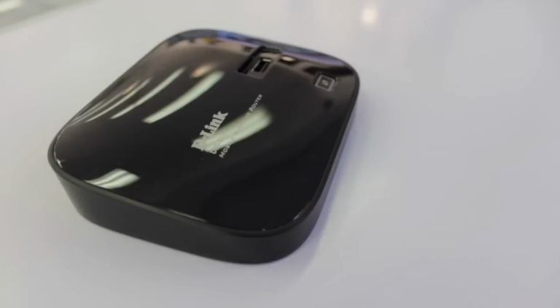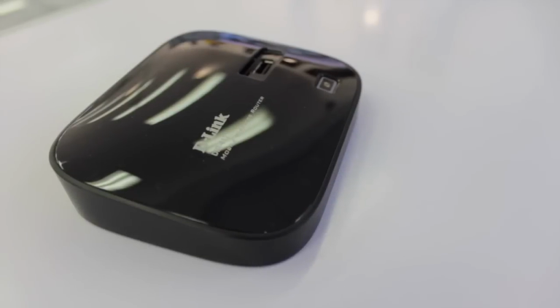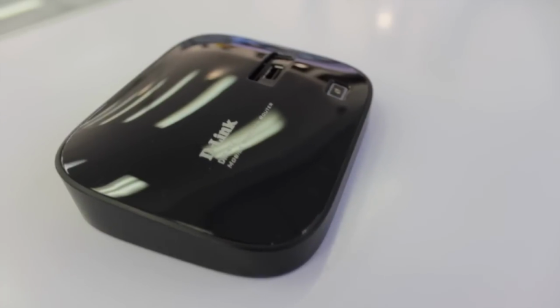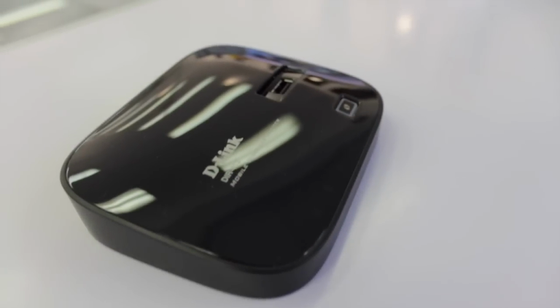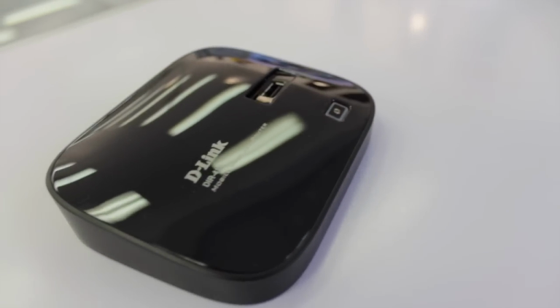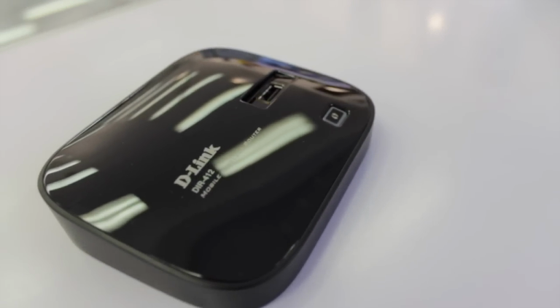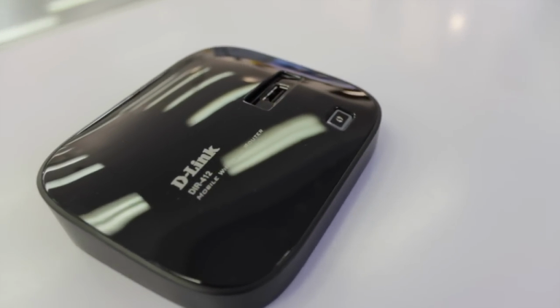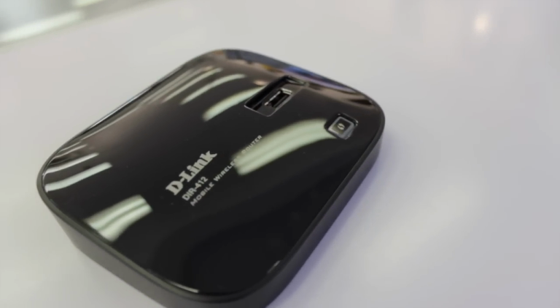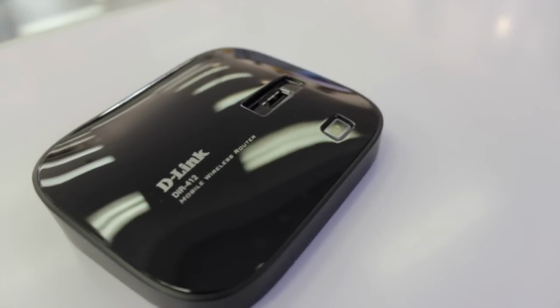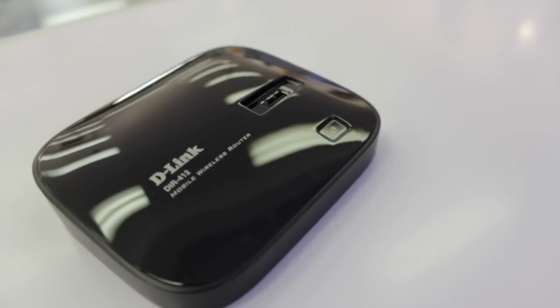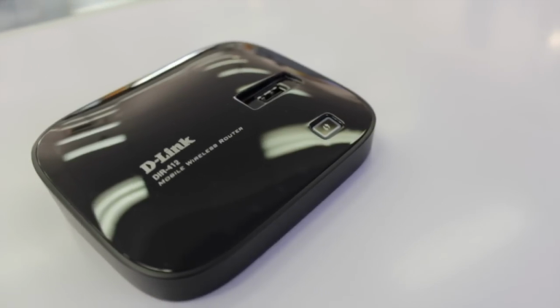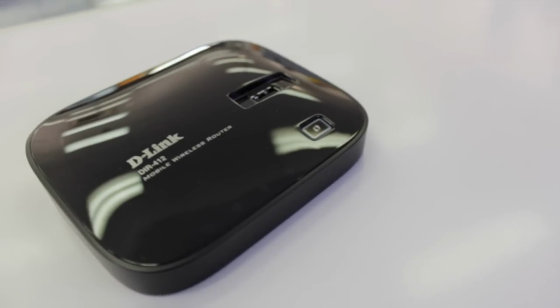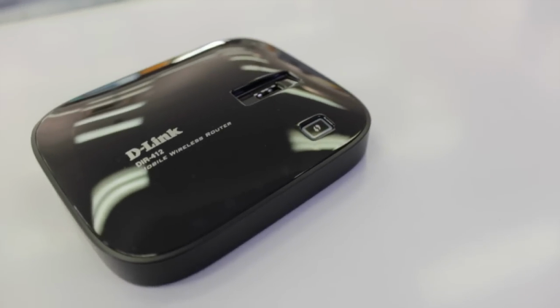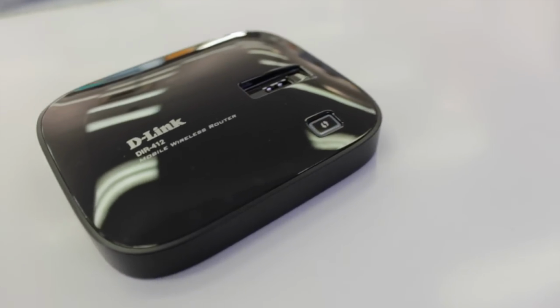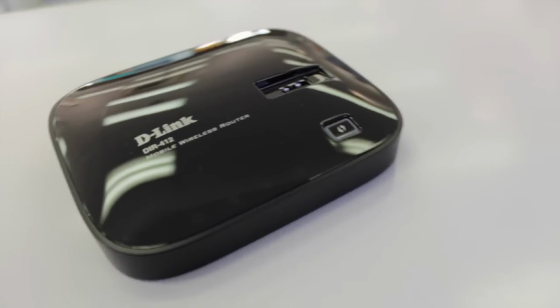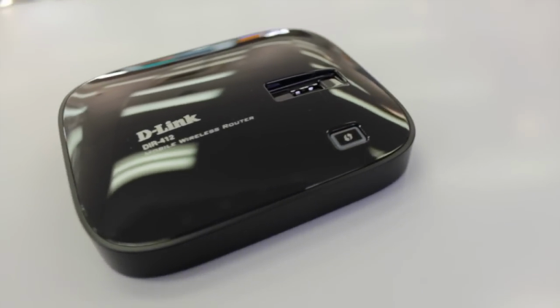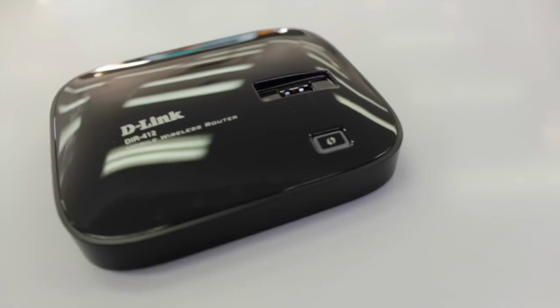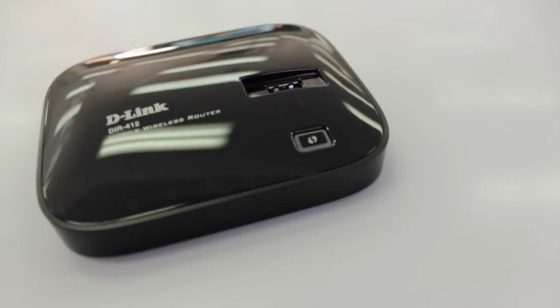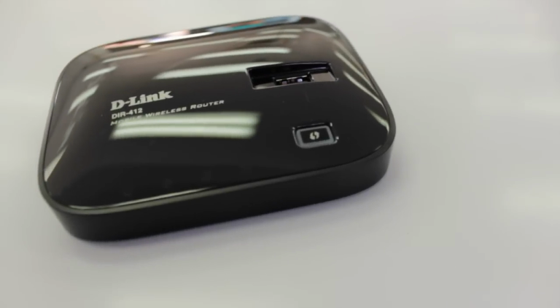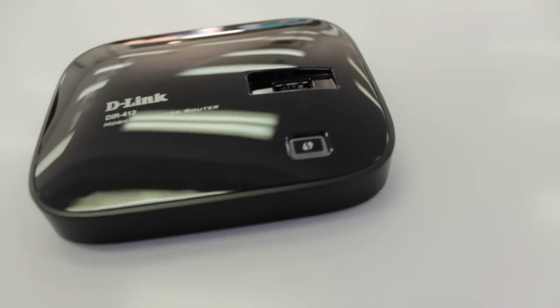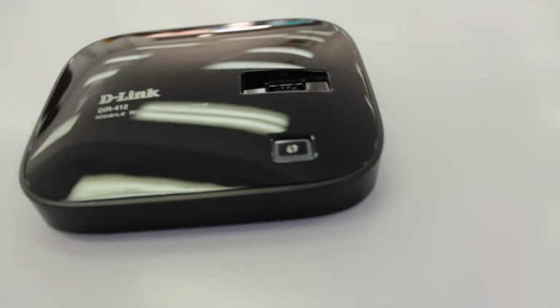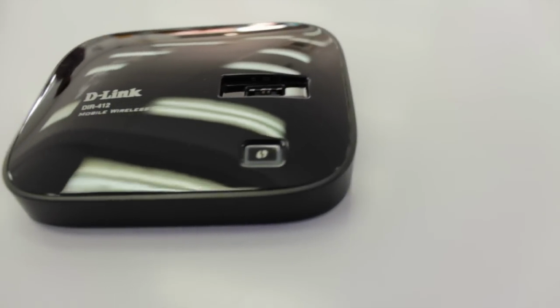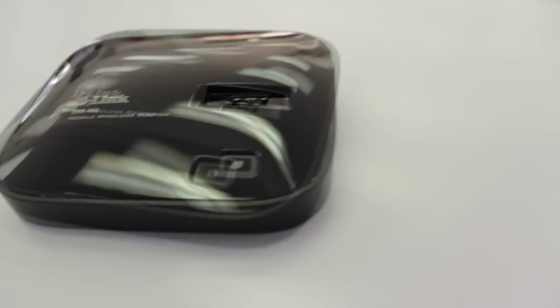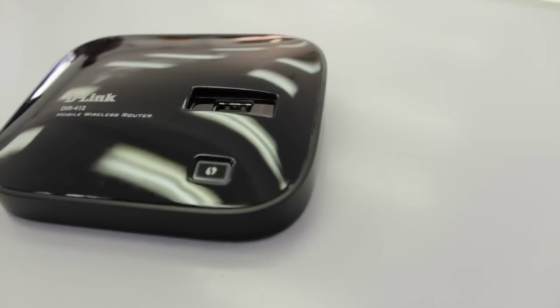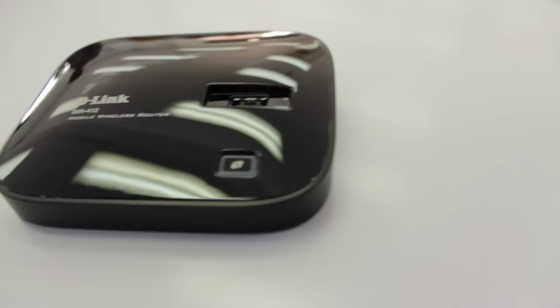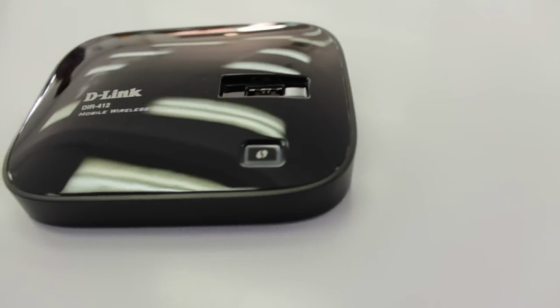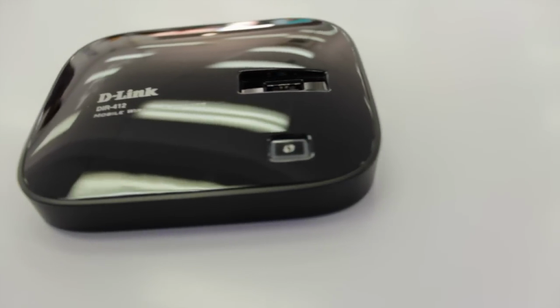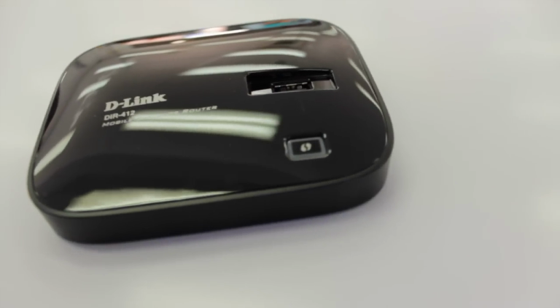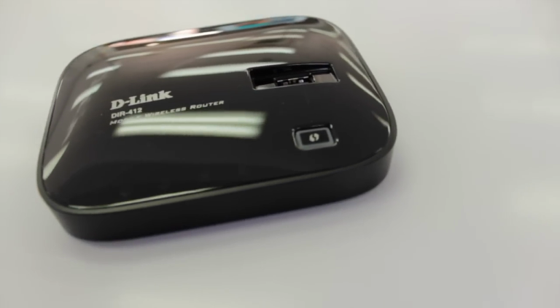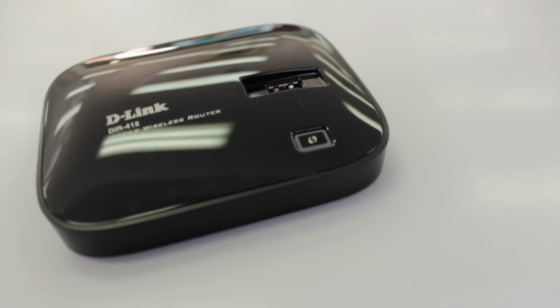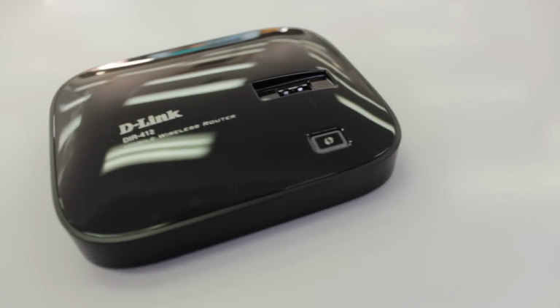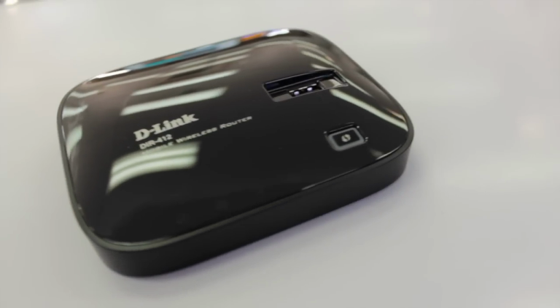The DIR-412 is a versatile and compact device that allows you to share the connection from your 3G or 3.5G USB adapter over a secure, high-speed Wireless N network. This router is great for when you need to create a wireless hotspot and is perfect for travelling.